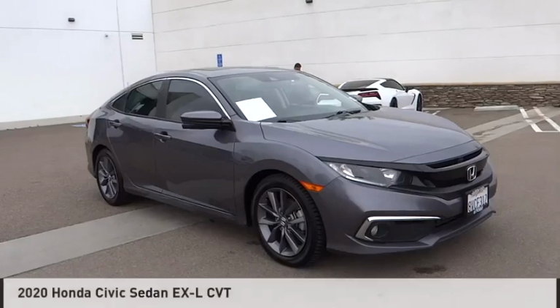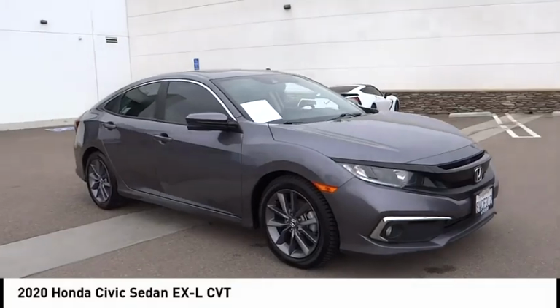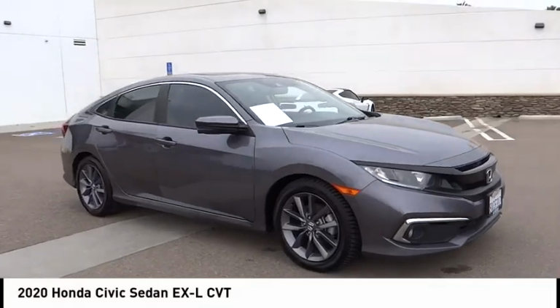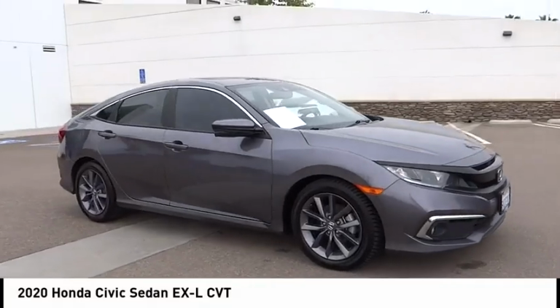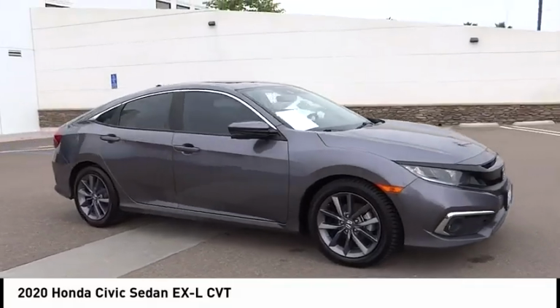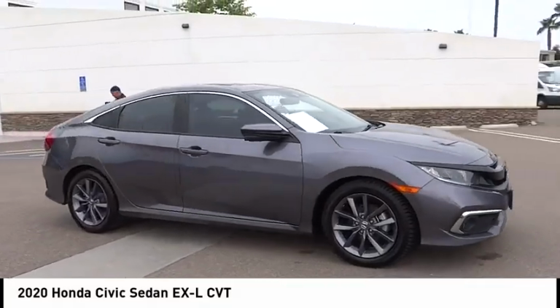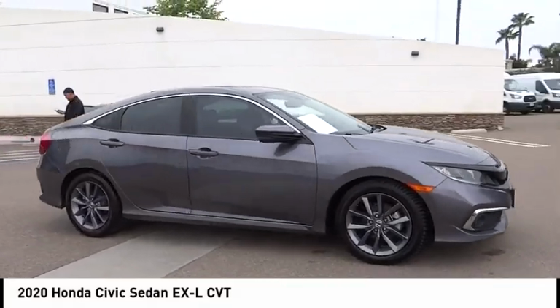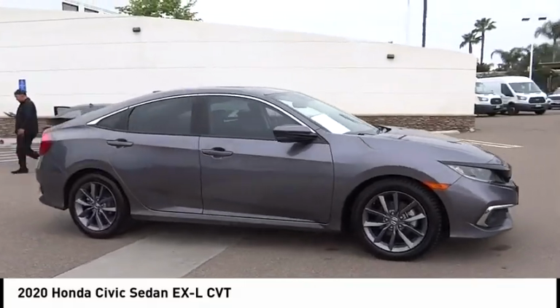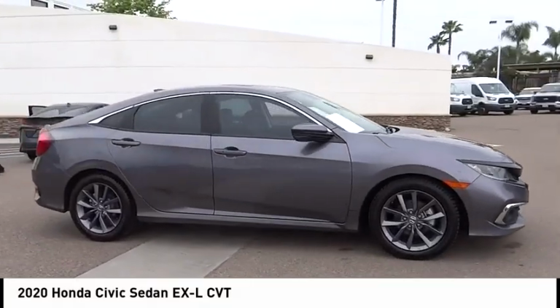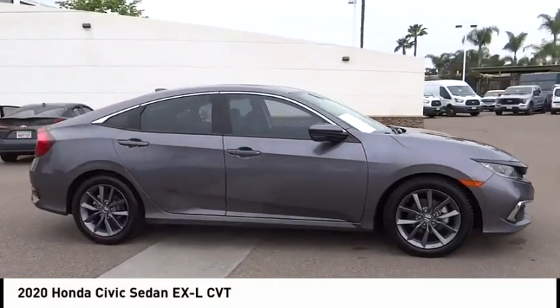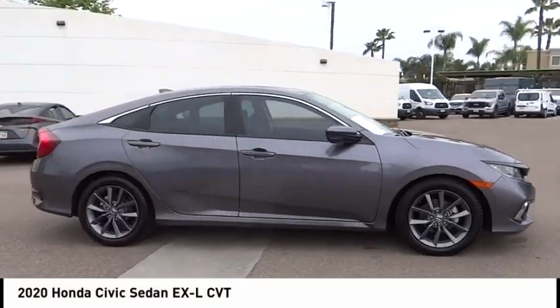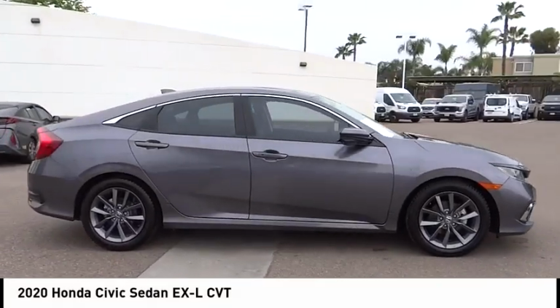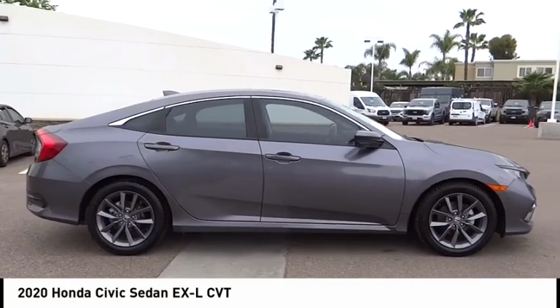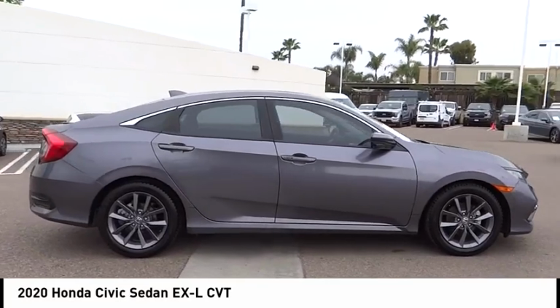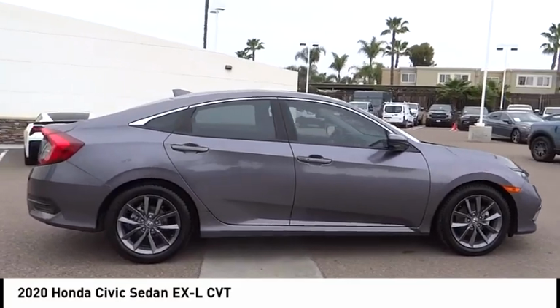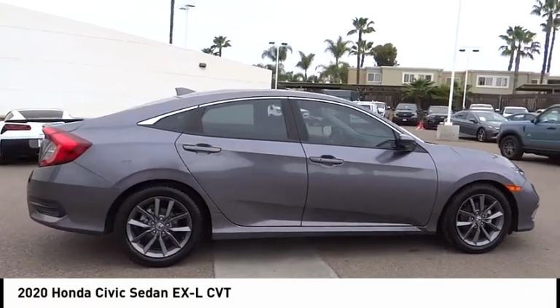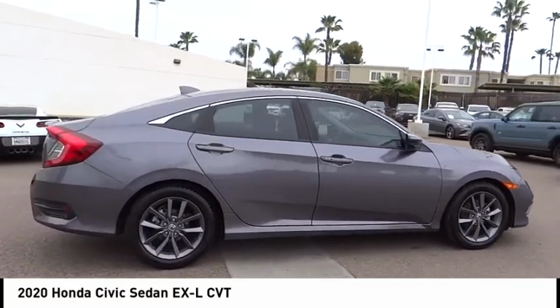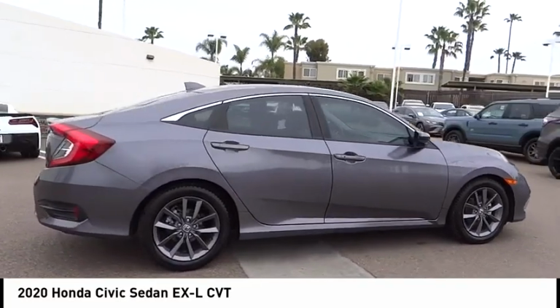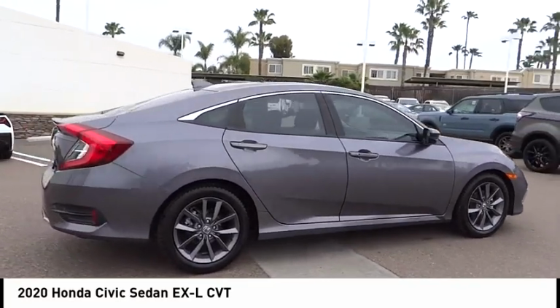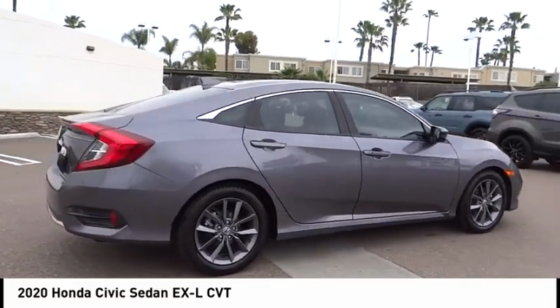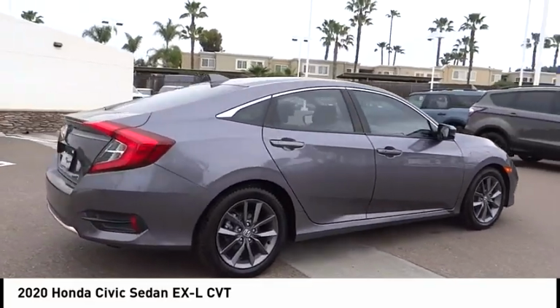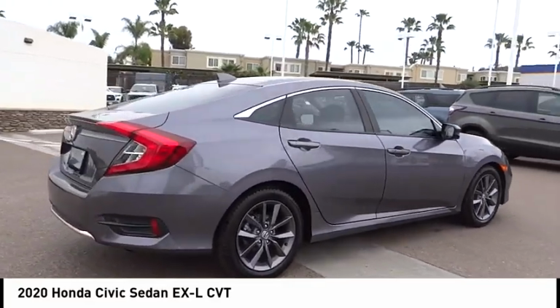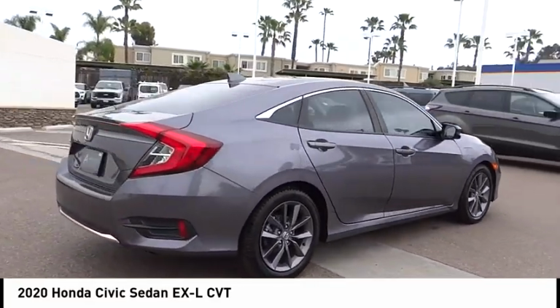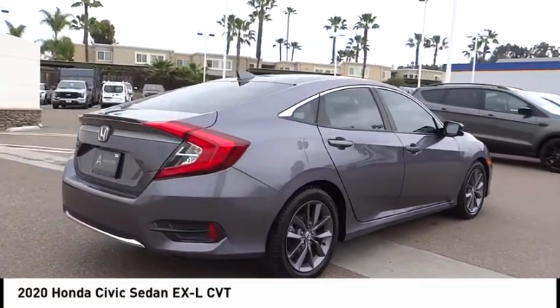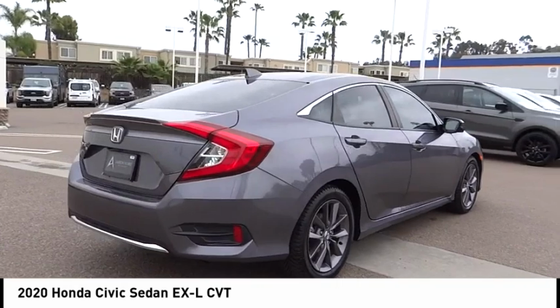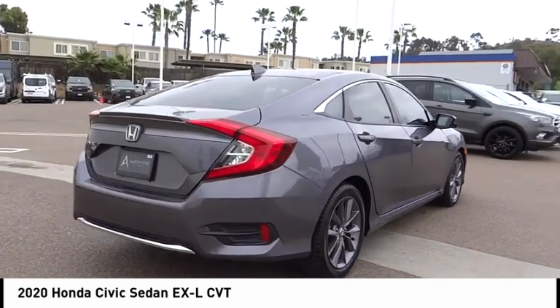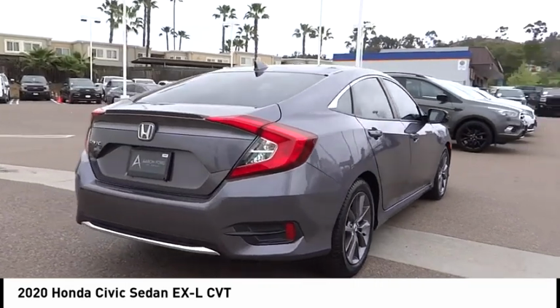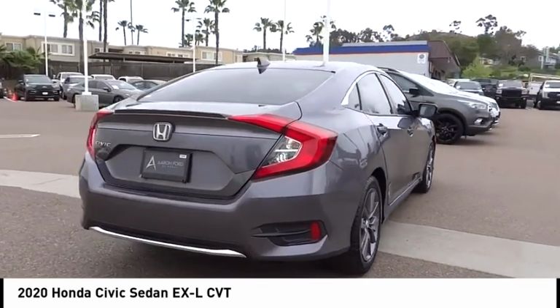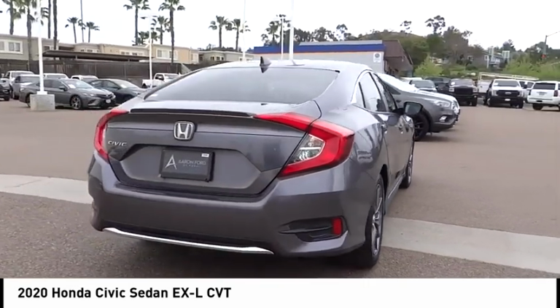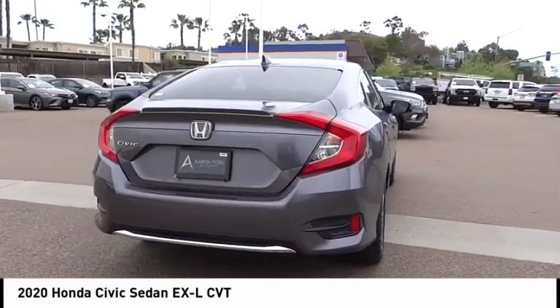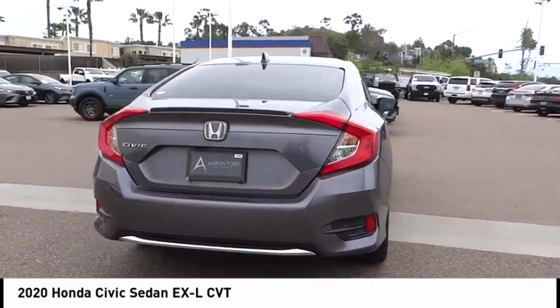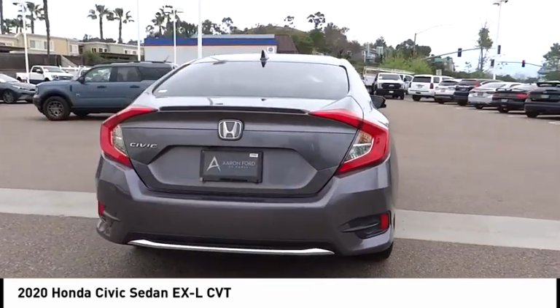Take a ride in the 2020 Honda Civic. Practical, awesome gas mileage, and incredibly reliable. This vehicle has less than 50,000 miles. Here are some of this vehicle's great options.